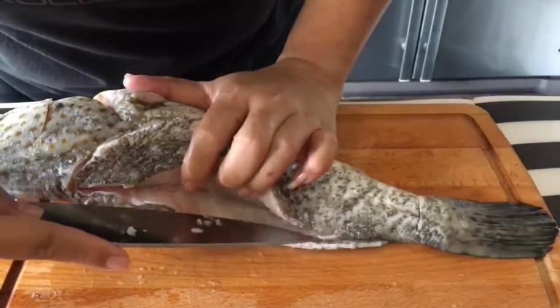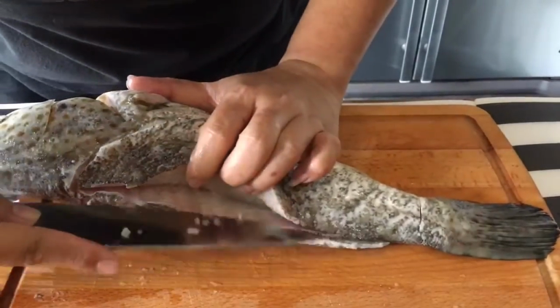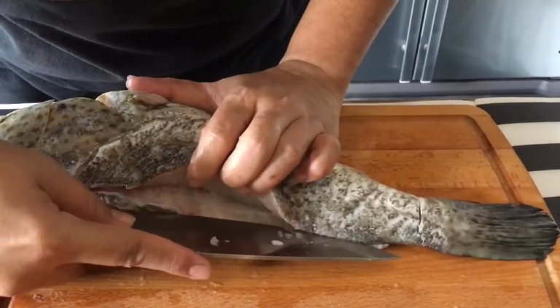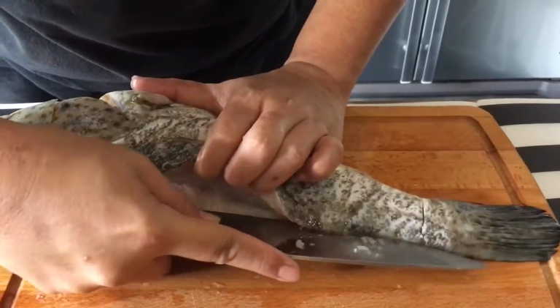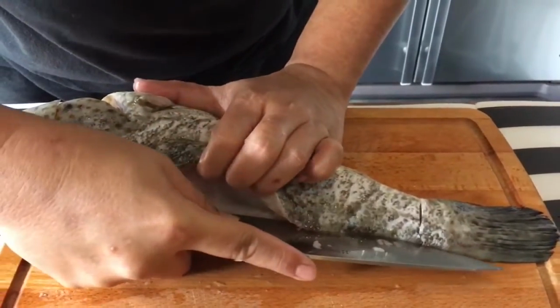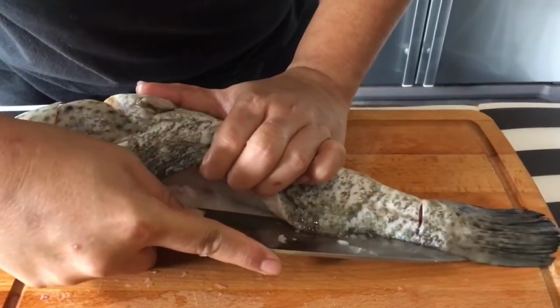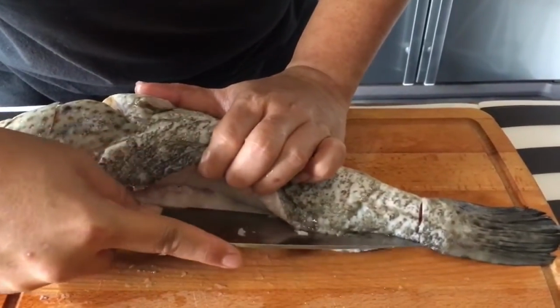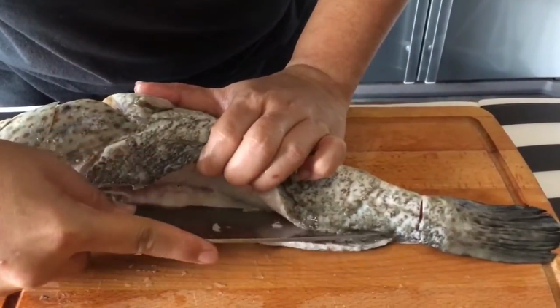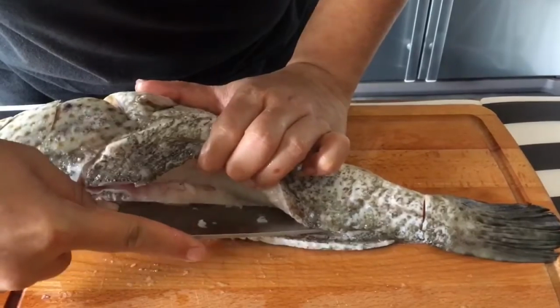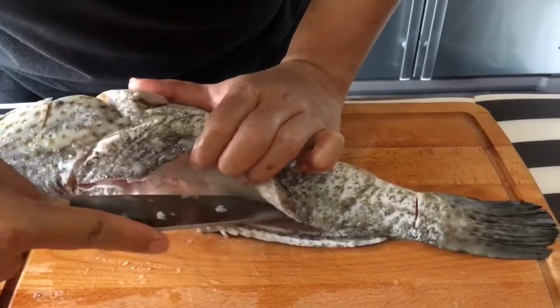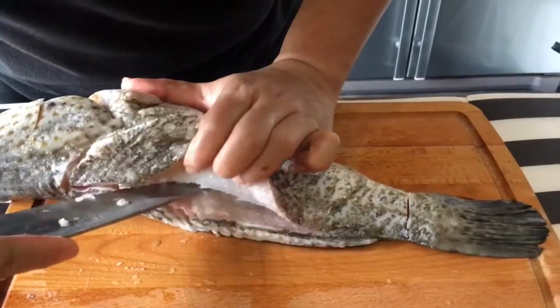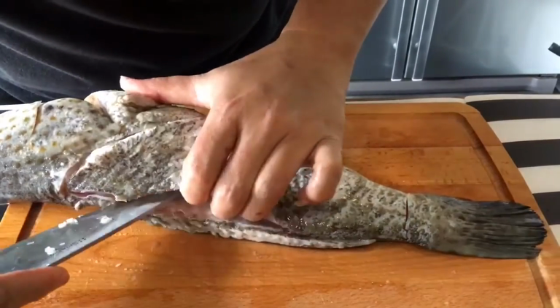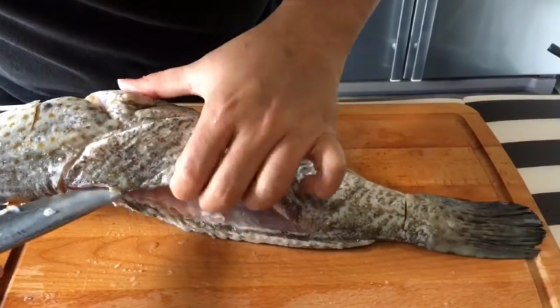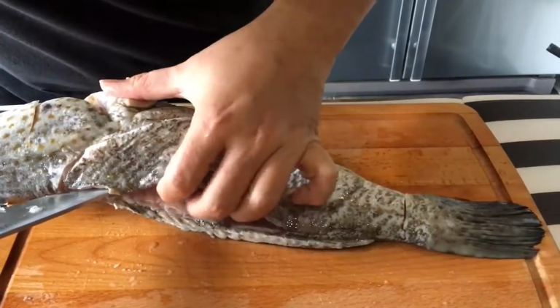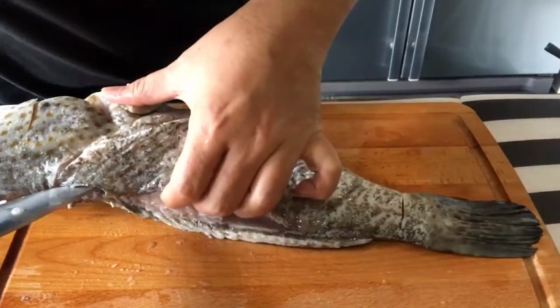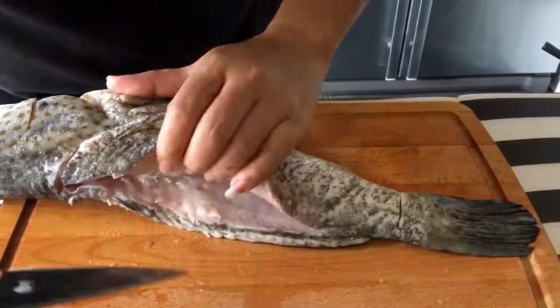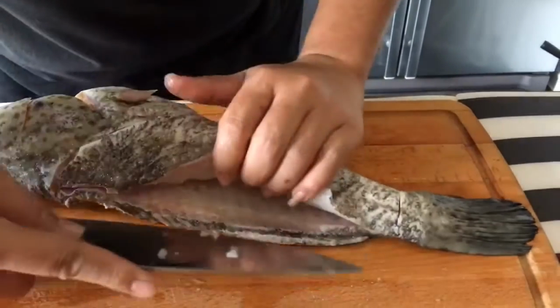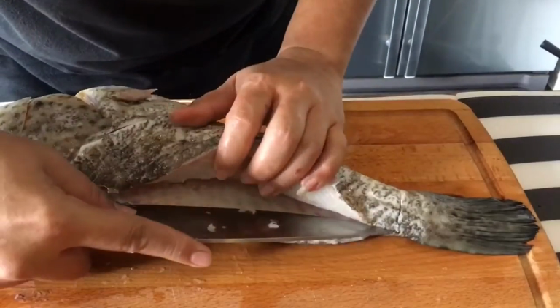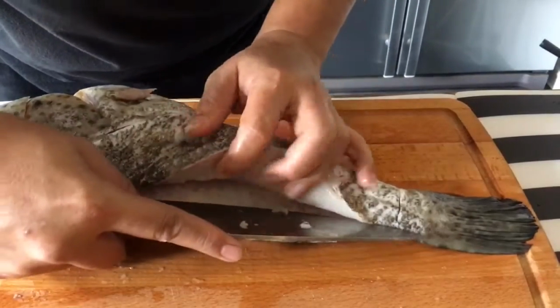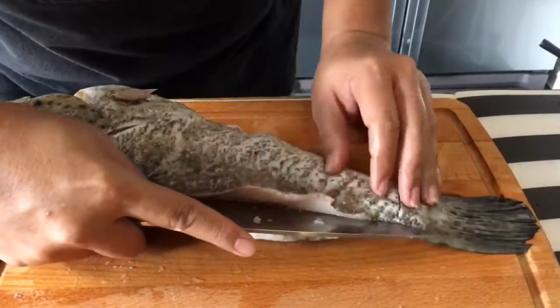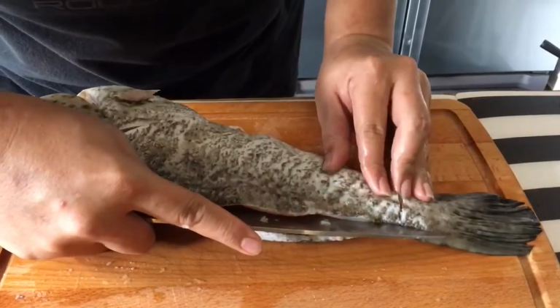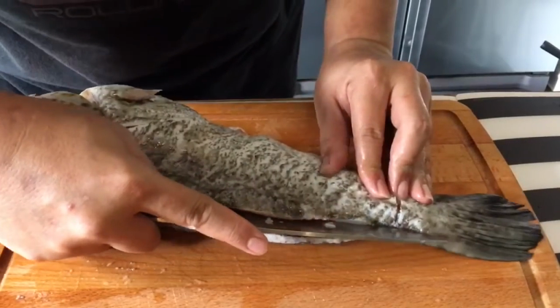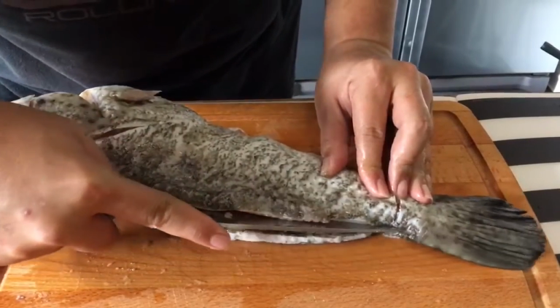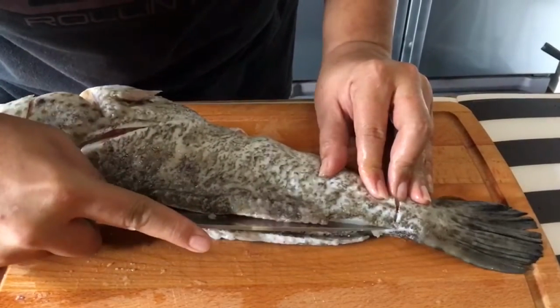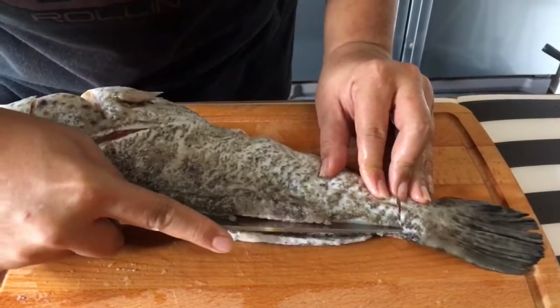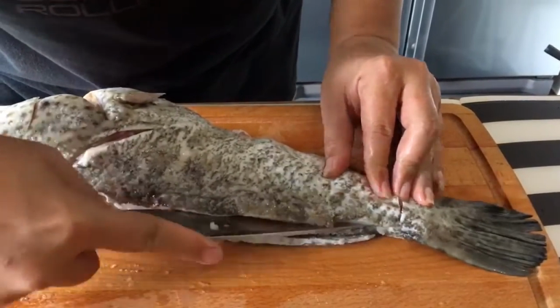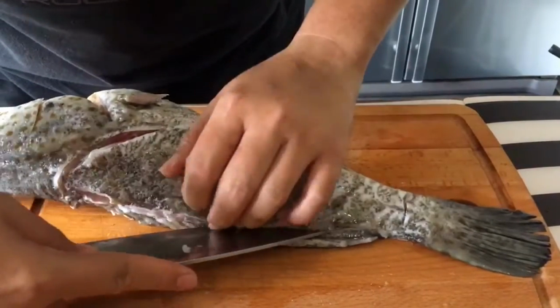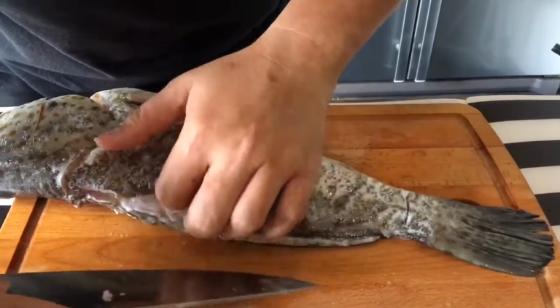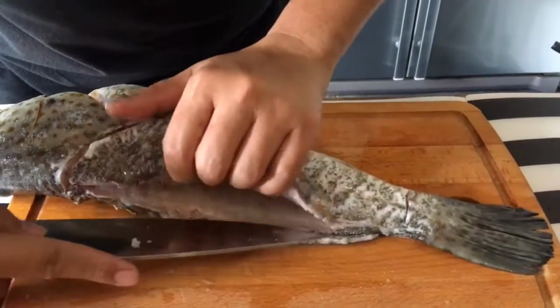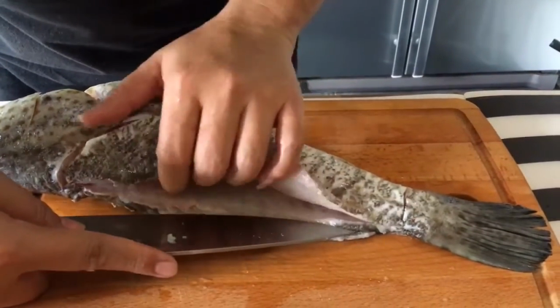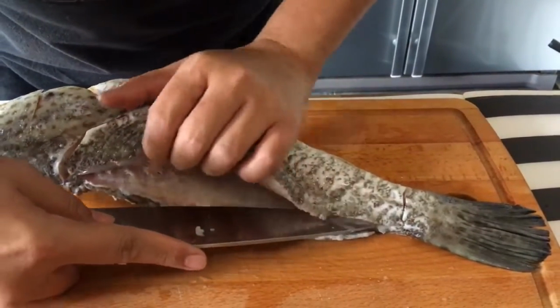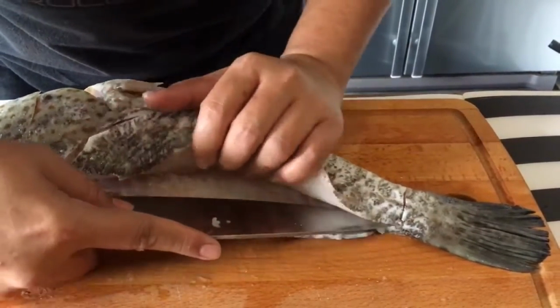Of course you can ask your fishmonger to do this for you, but this fish was given to me by one of my friends who went fishing. So I thought, why waste it — it's a fresh fish, let's make seafood soup today.